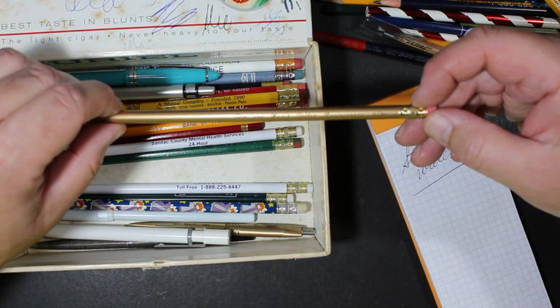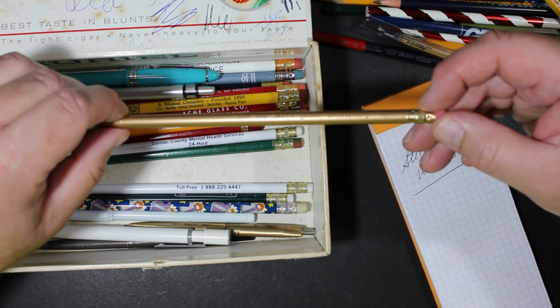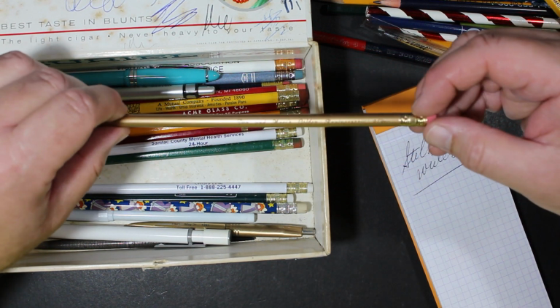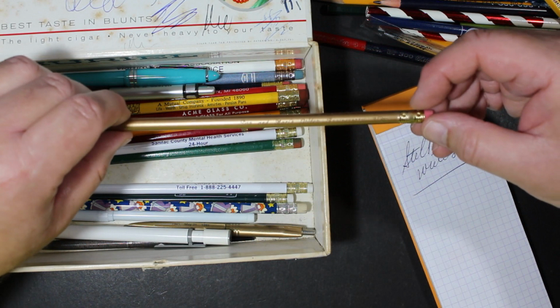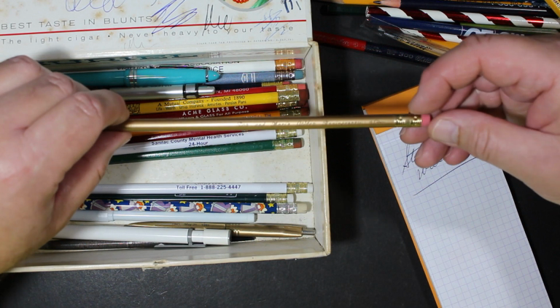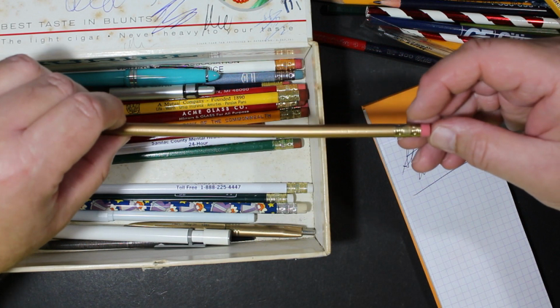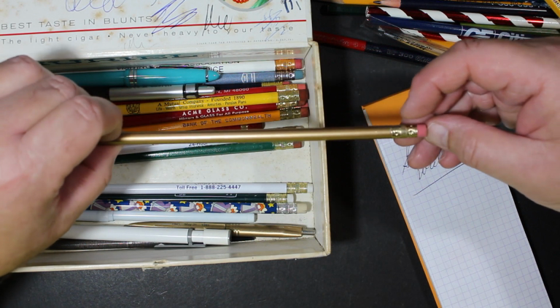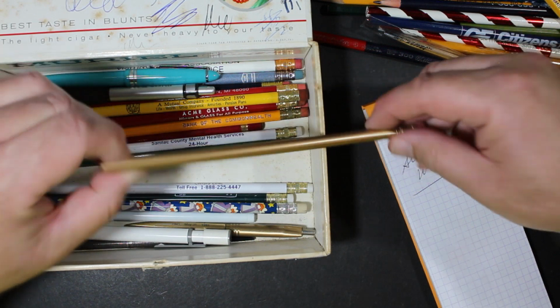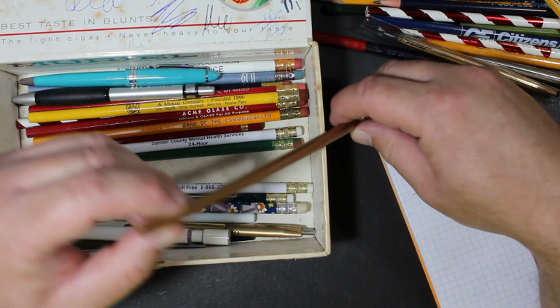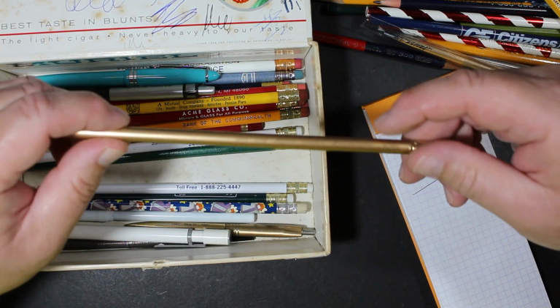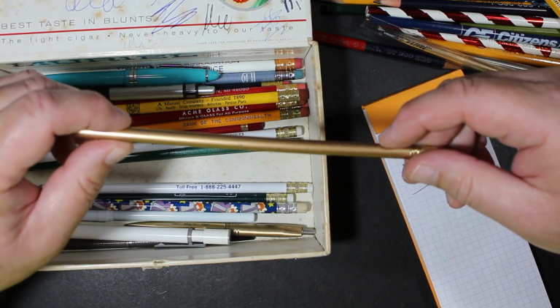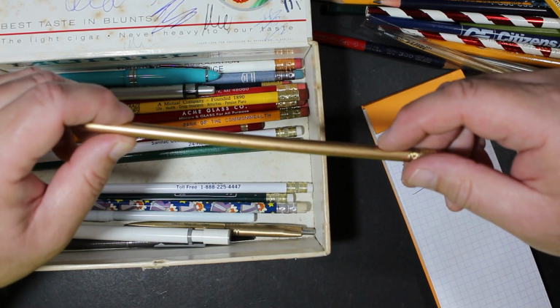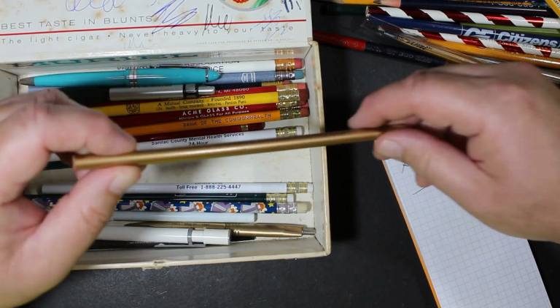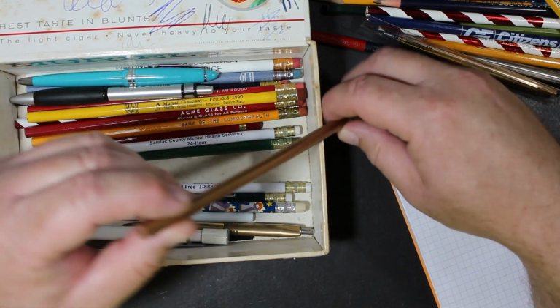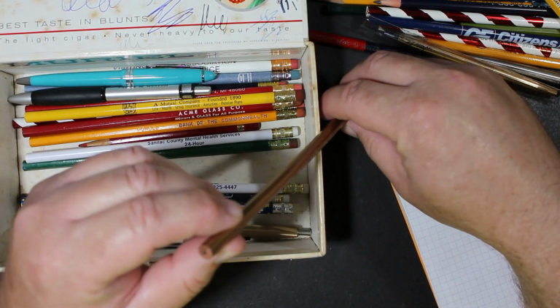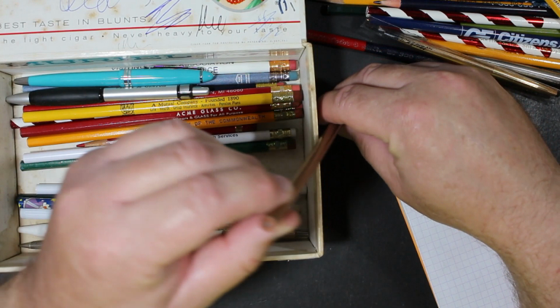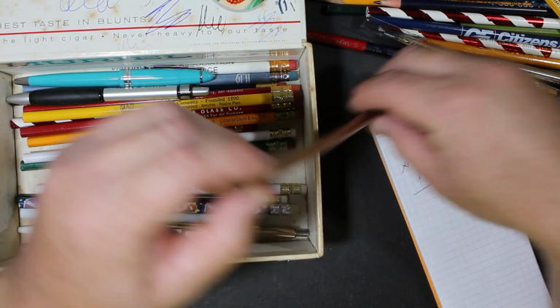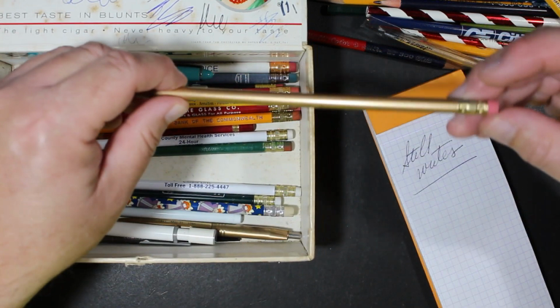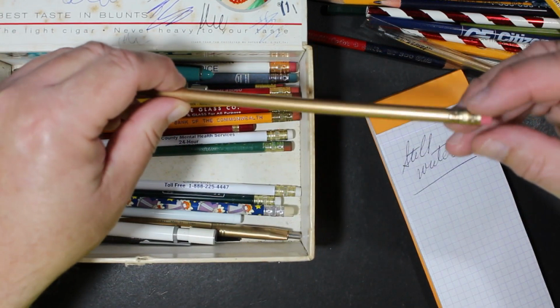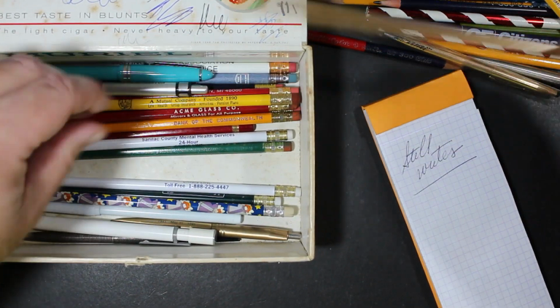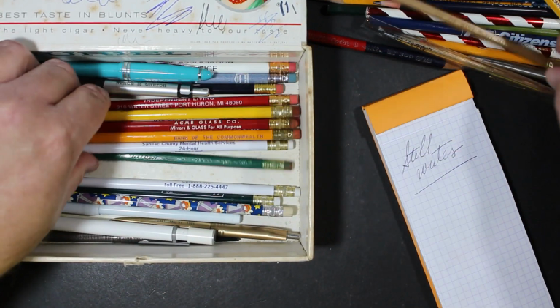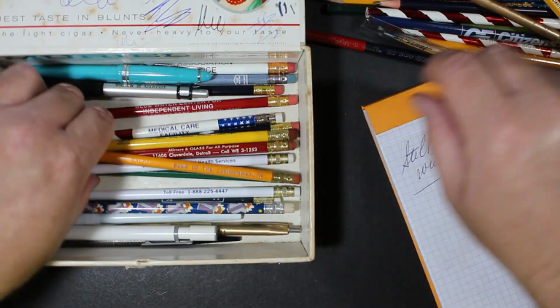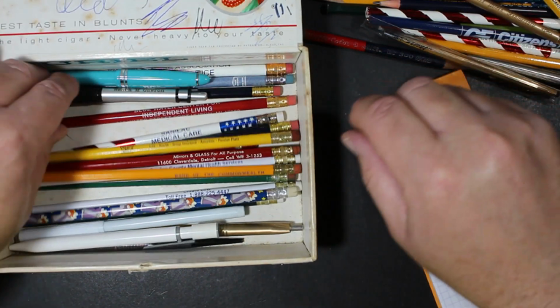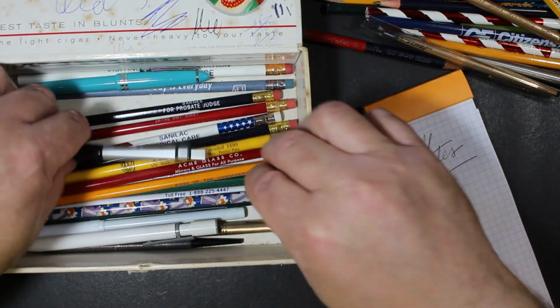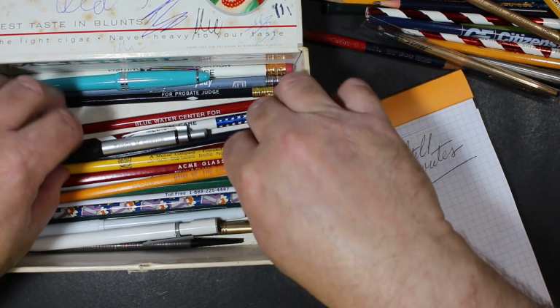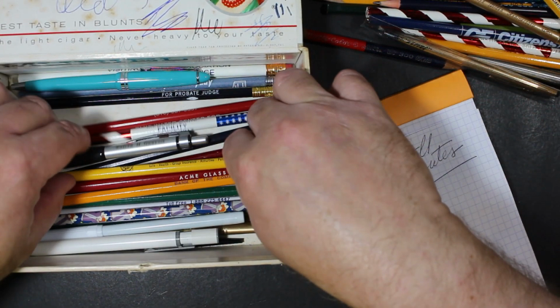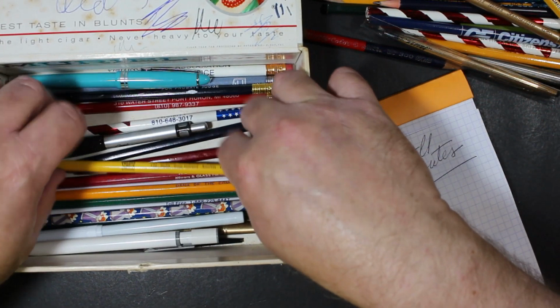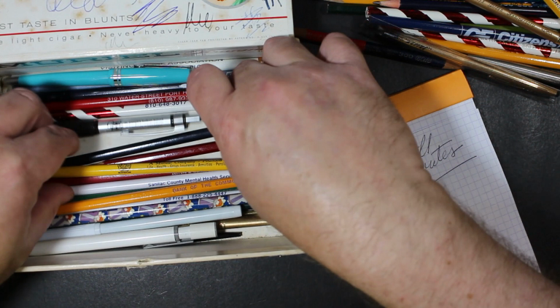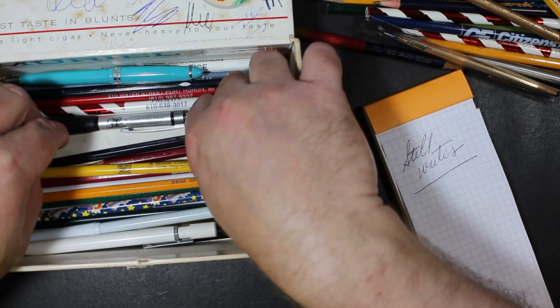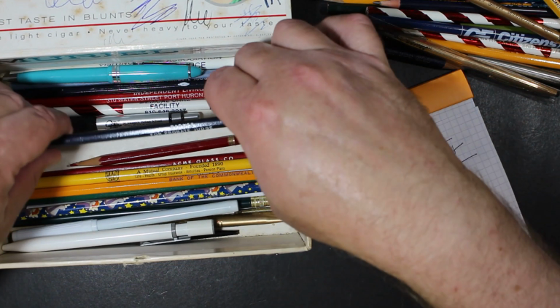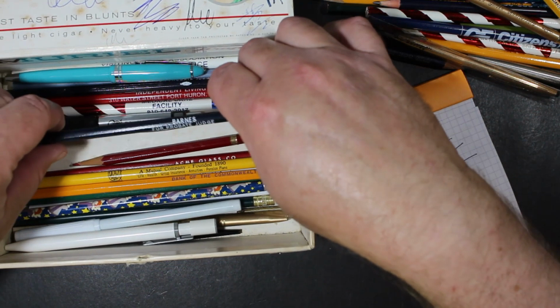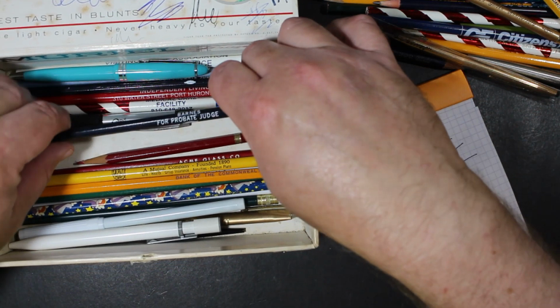Can't read it with or without my glasses. I don't know what that says. 'Don and Marge's golden anniversary' — well, there's a fun gift to give out. Good for you, Don and Marge. Round pencil, gold colored. Let's see if there's anything else left in here.